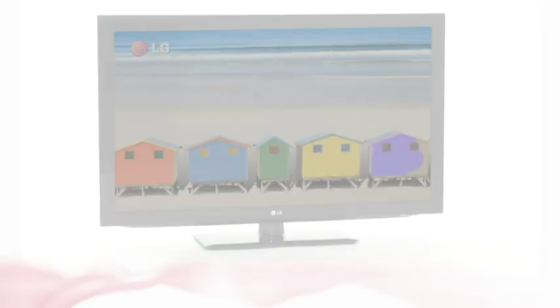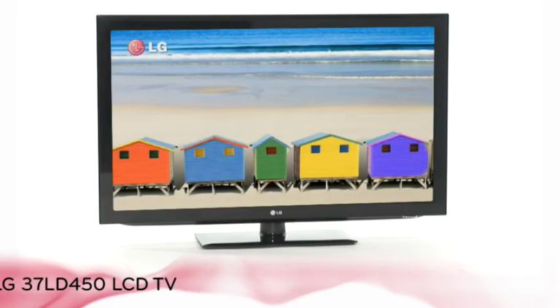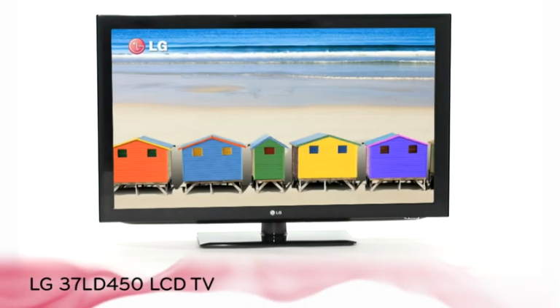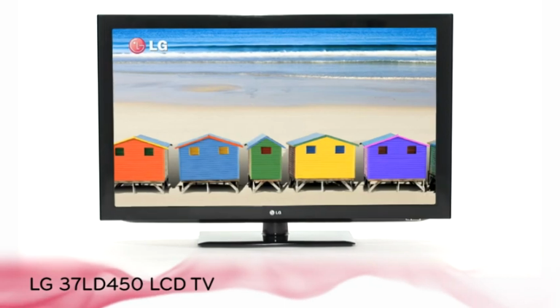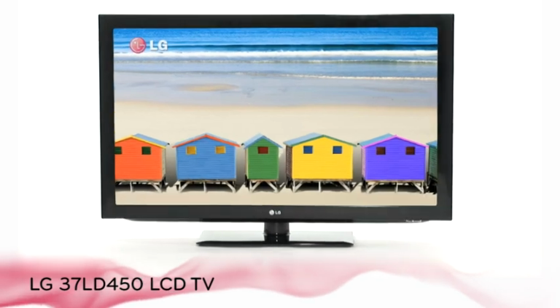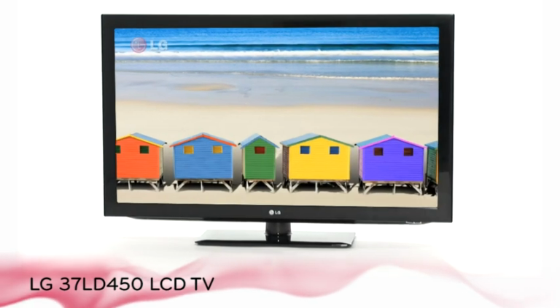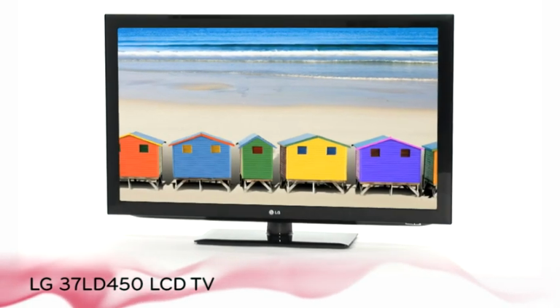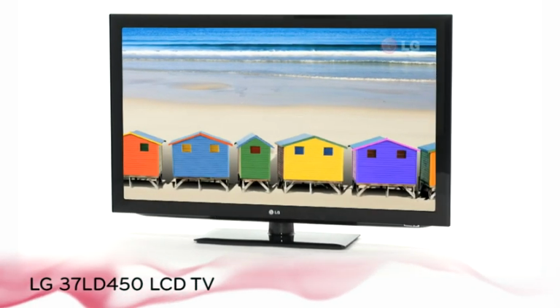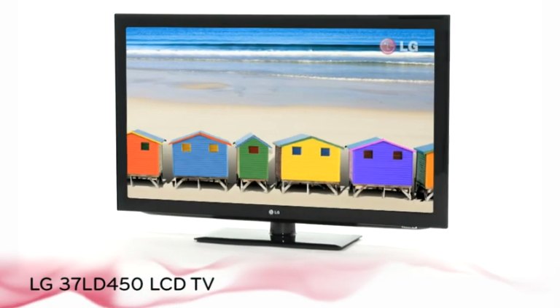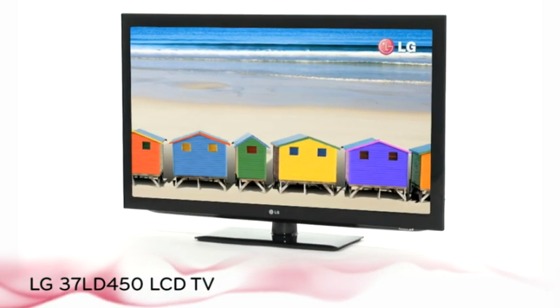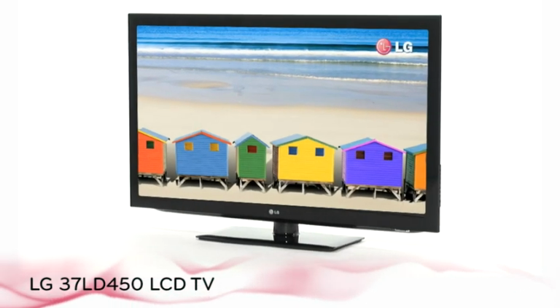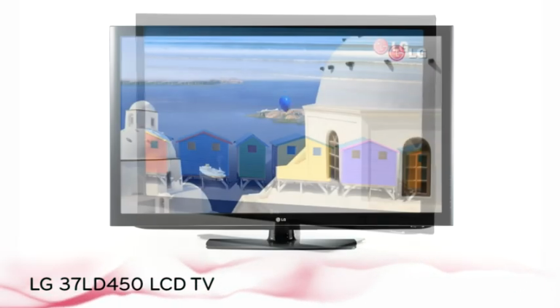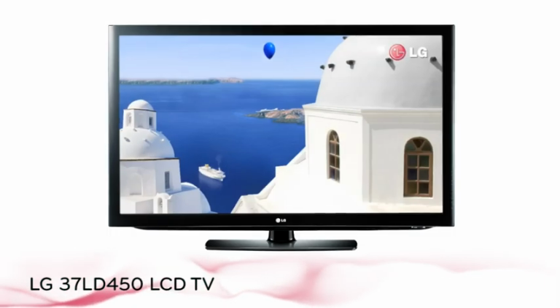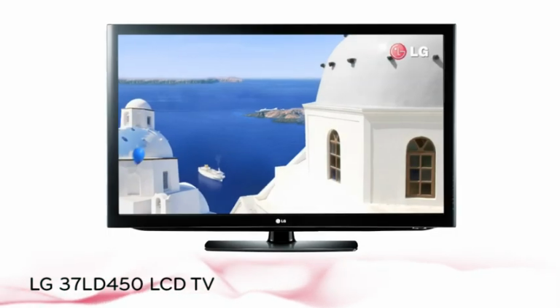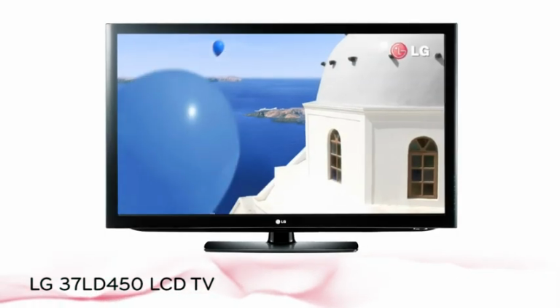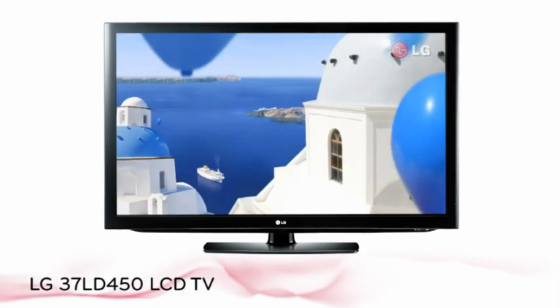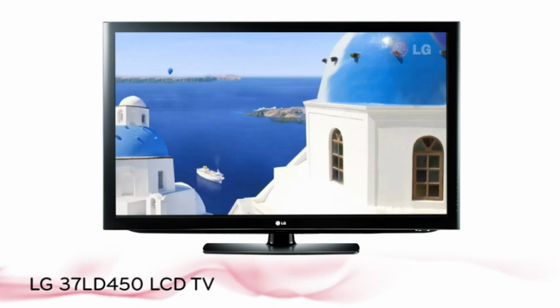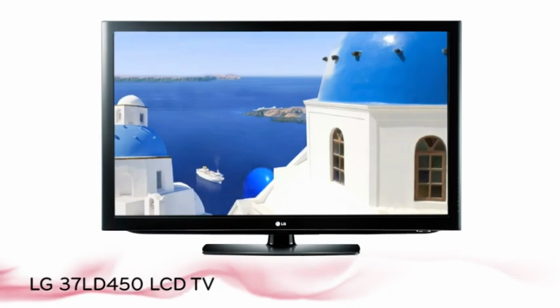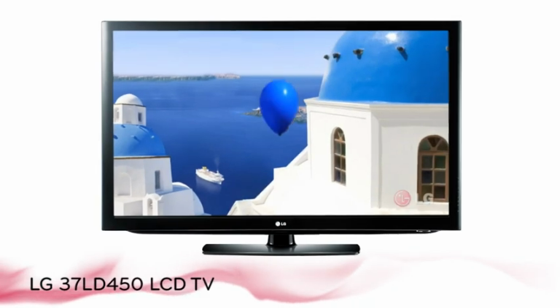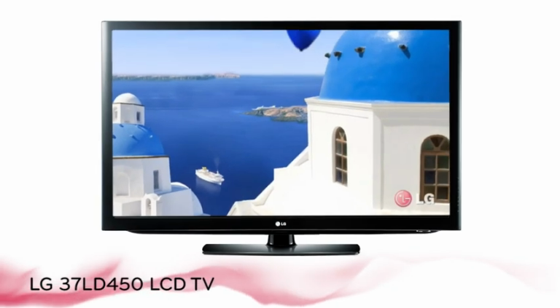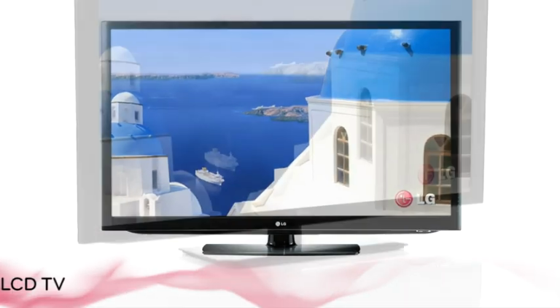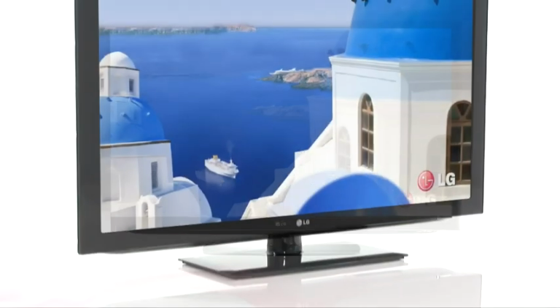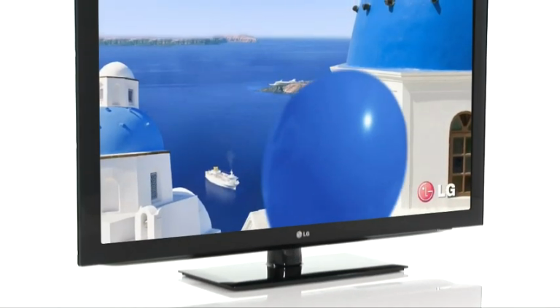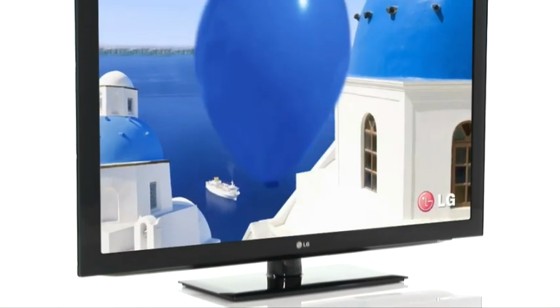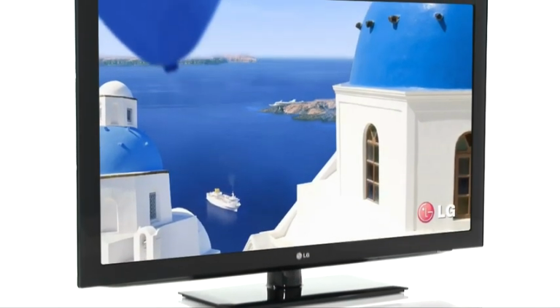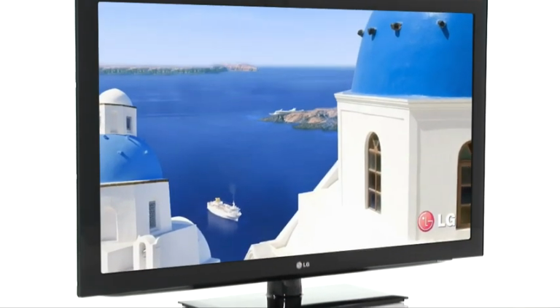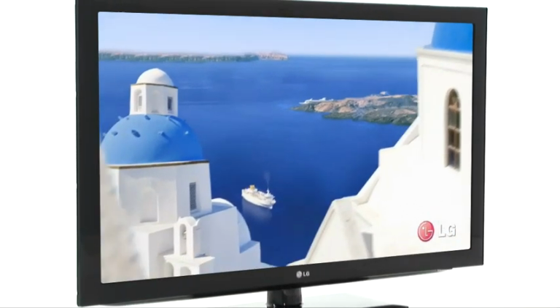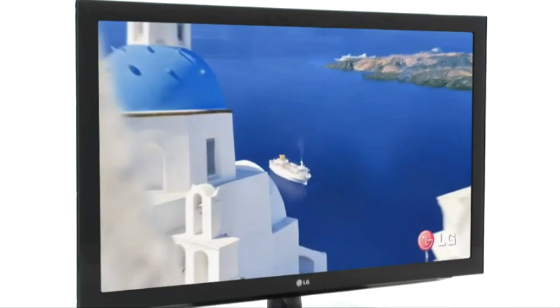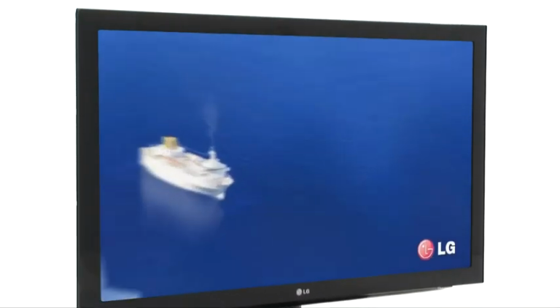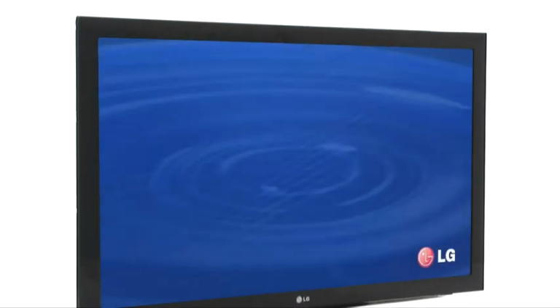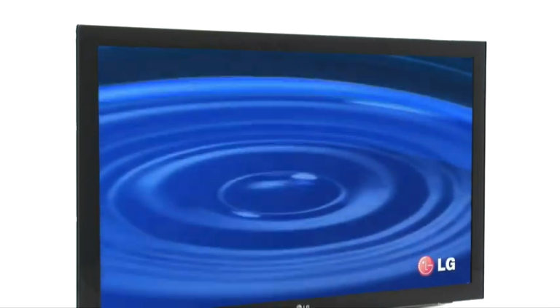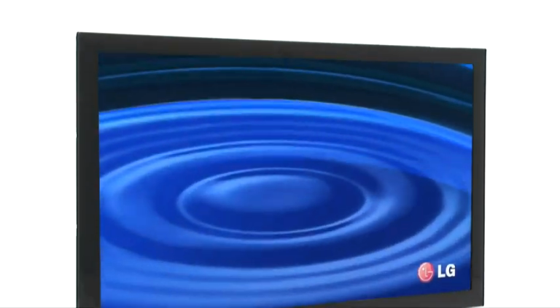Unleash the power of full high definition and experience up to five times picture quality improvement over standard definition with the LD450 LCD TV series from LG.